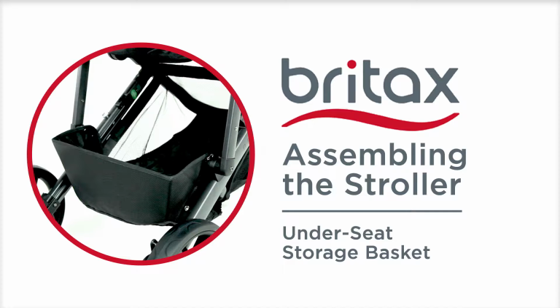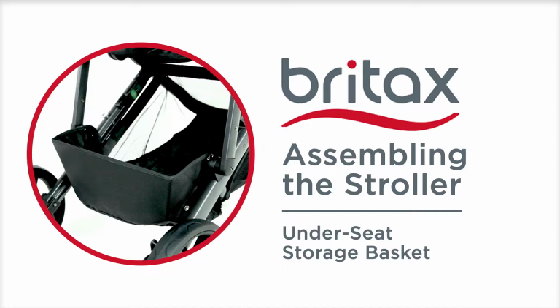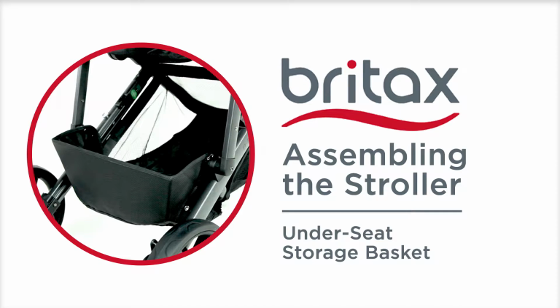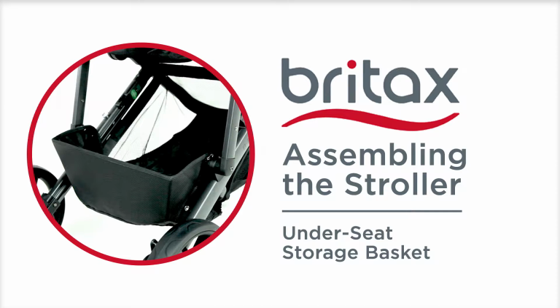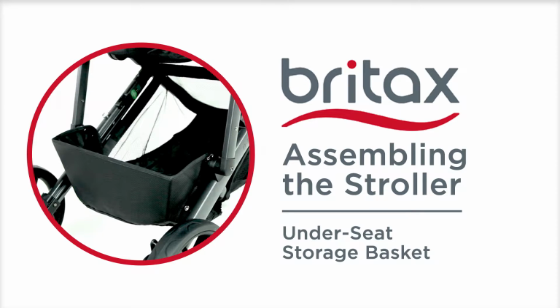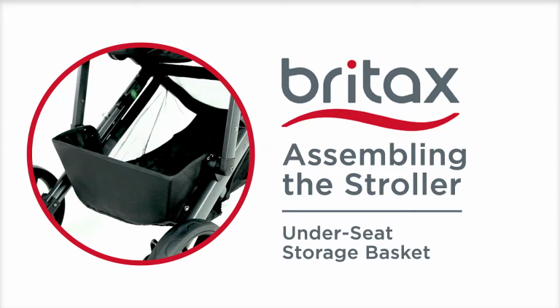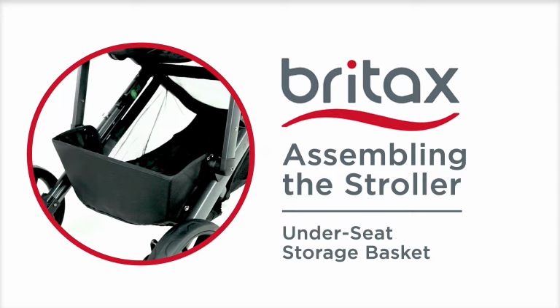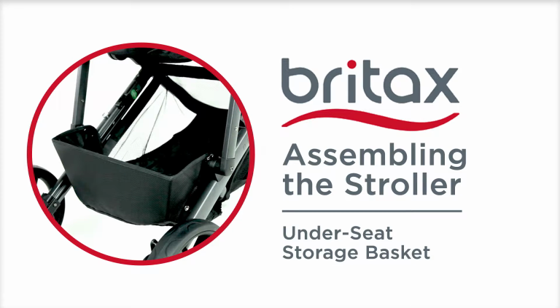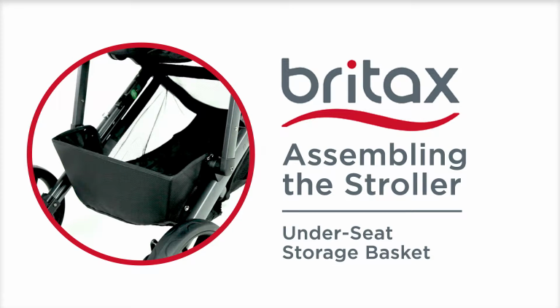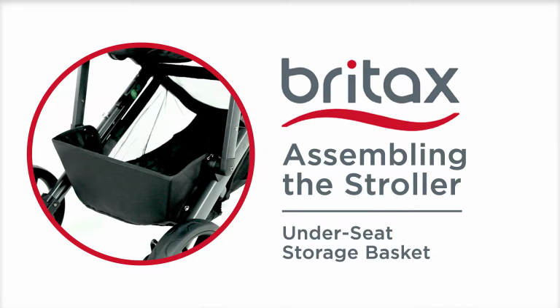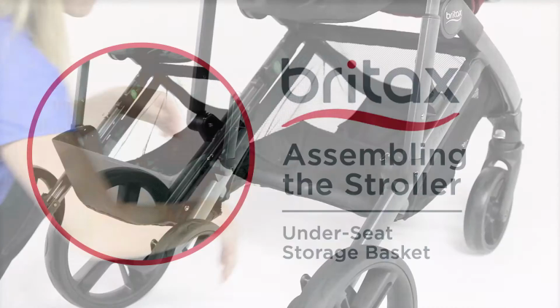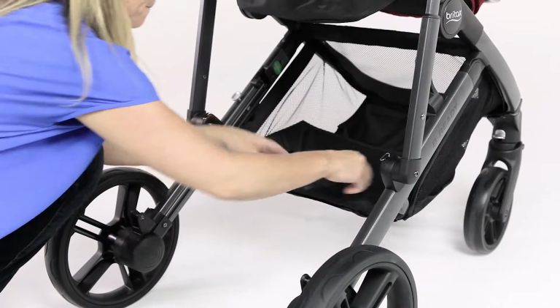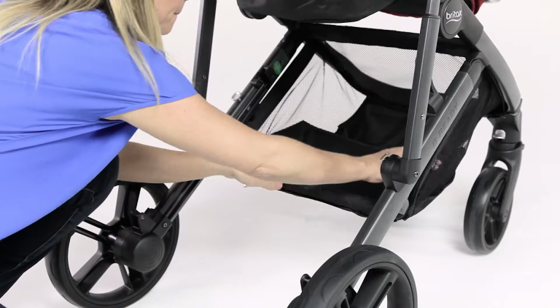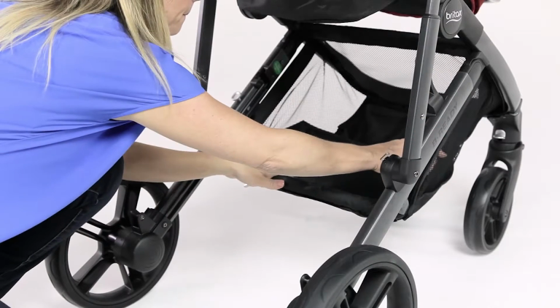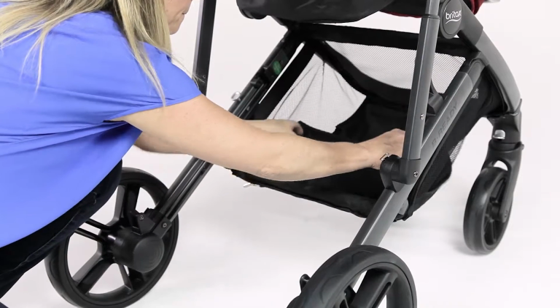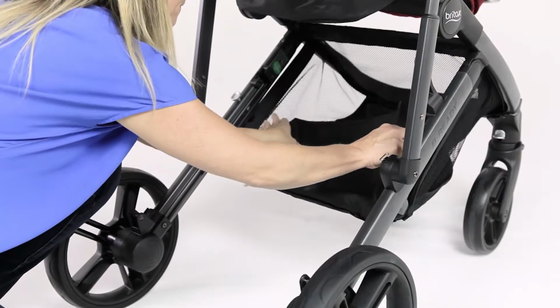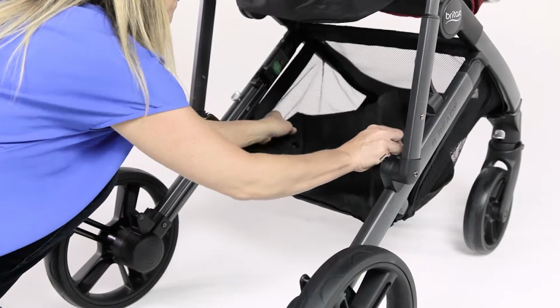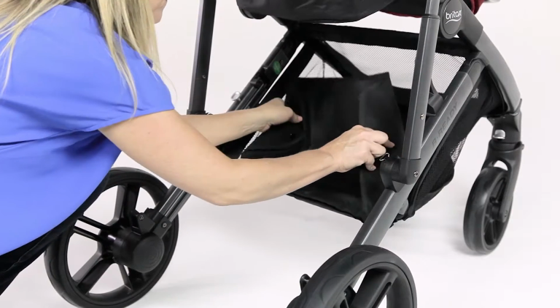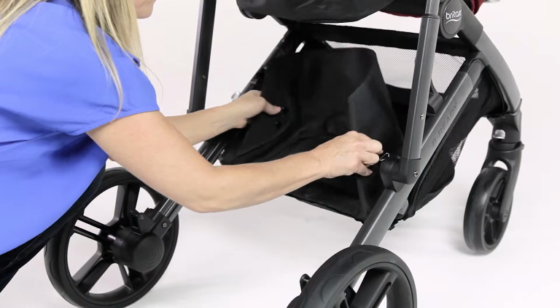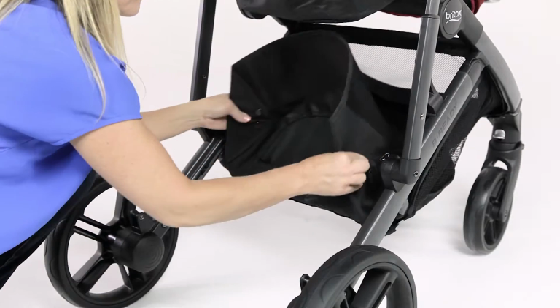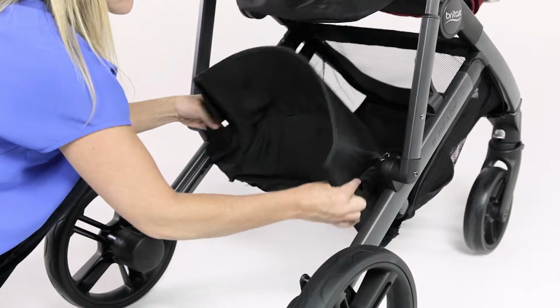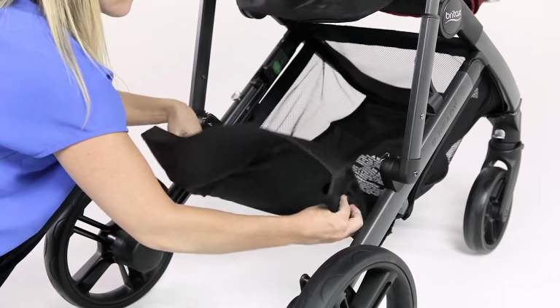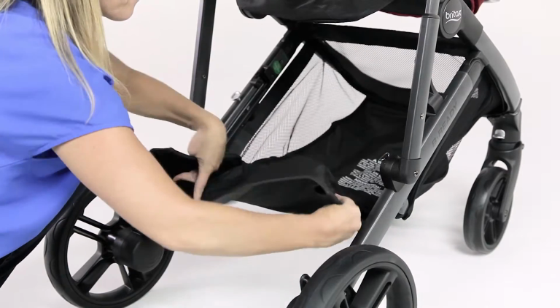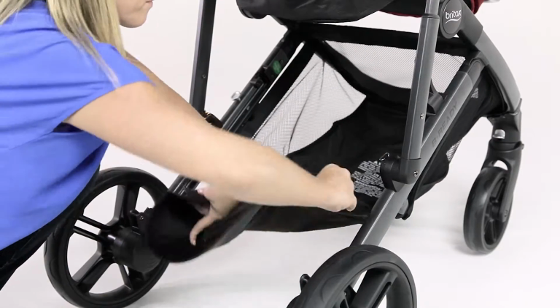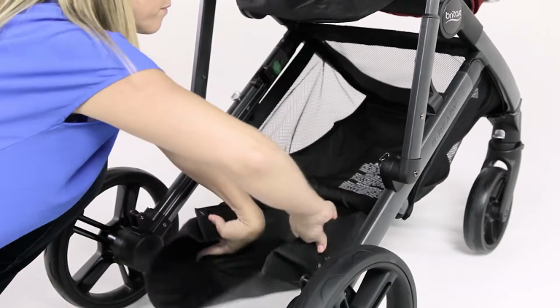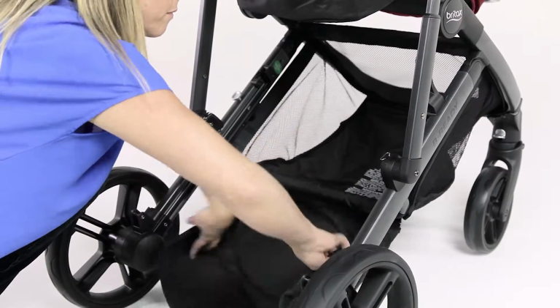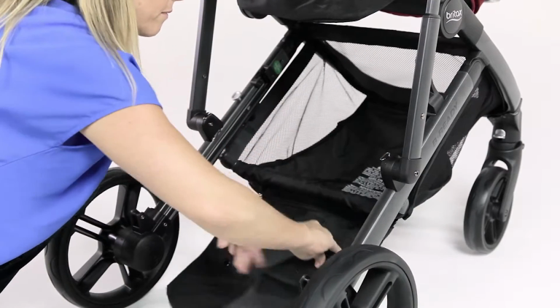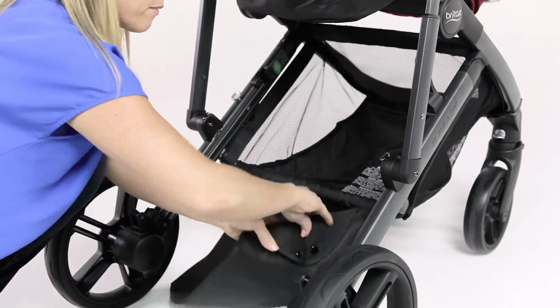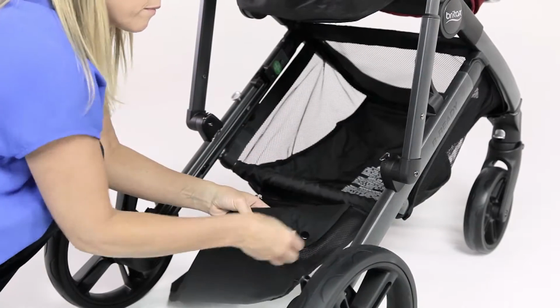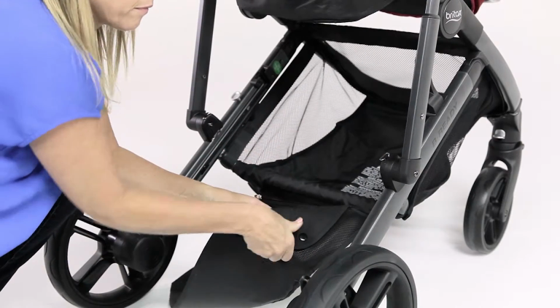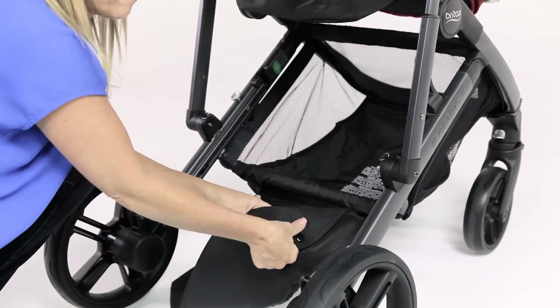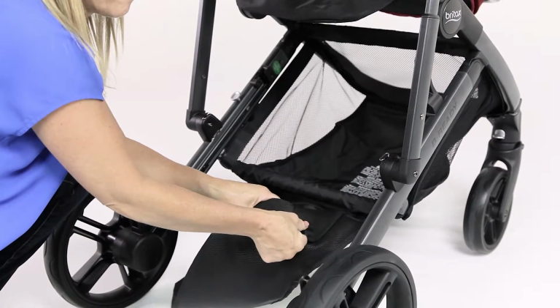Under Seat Storage Basket. Remove the back of the storage basket from within the stroller frame and turn inside out for proper orientation.